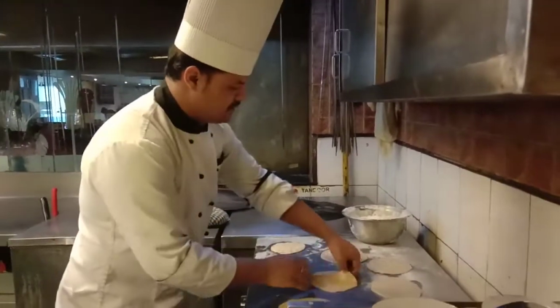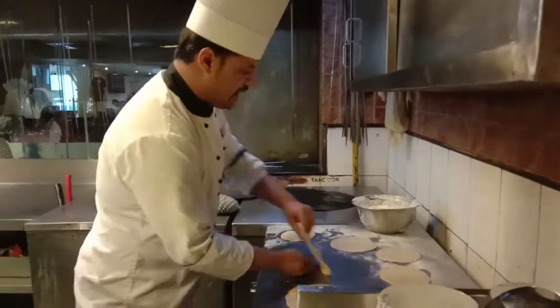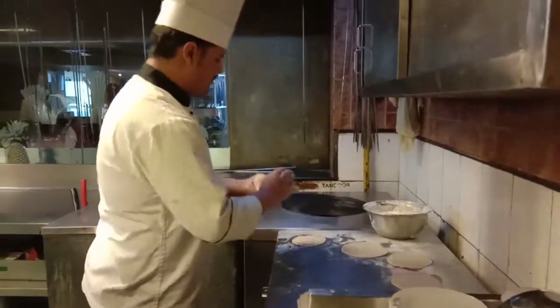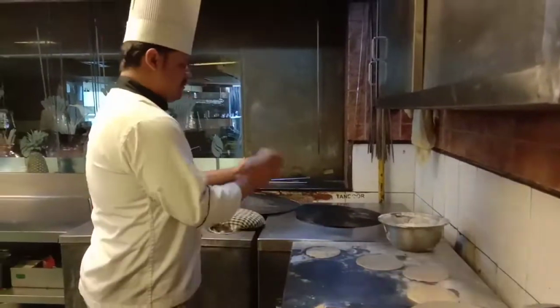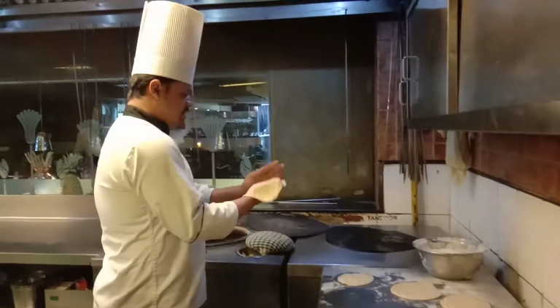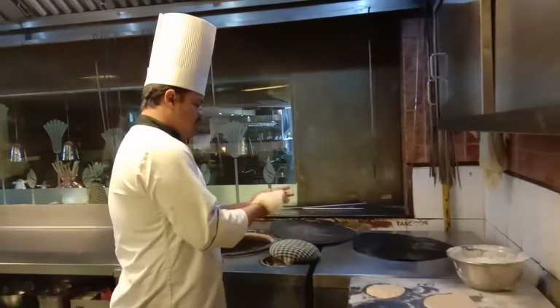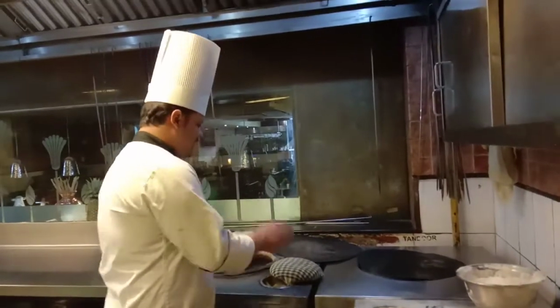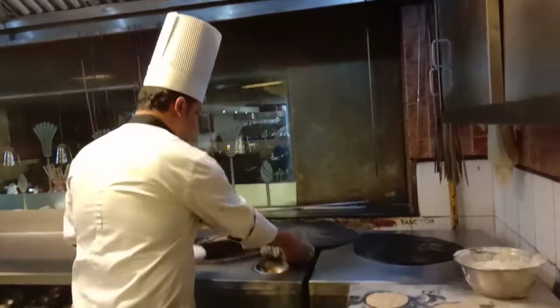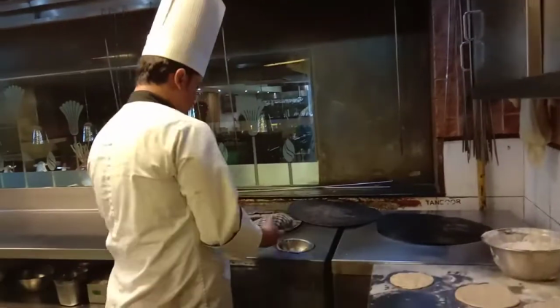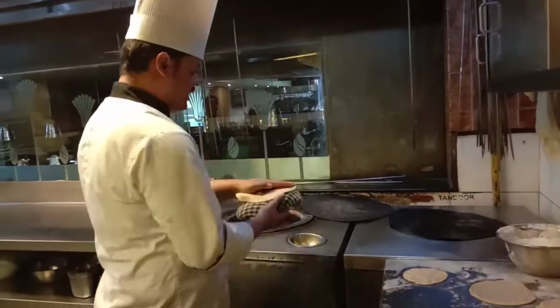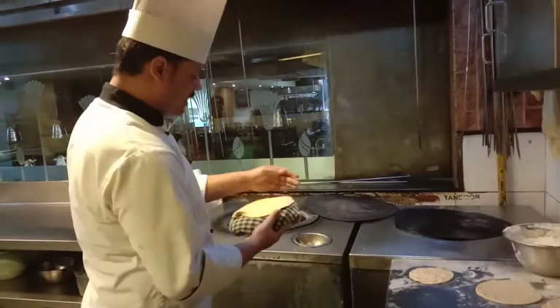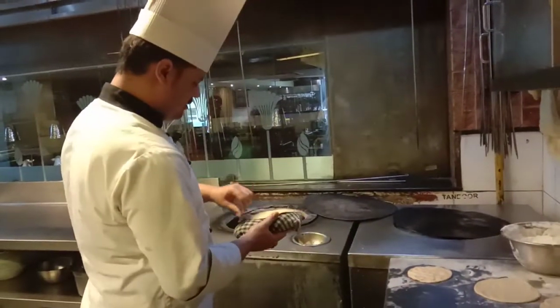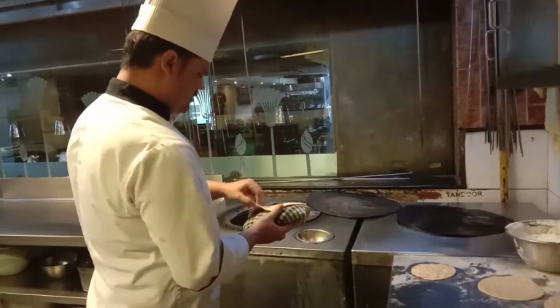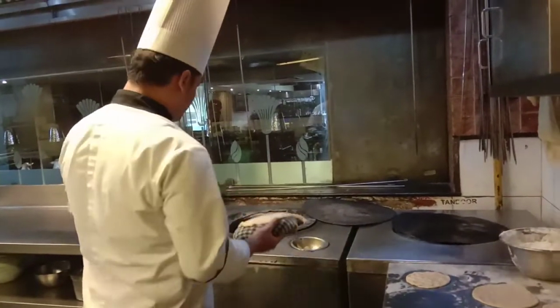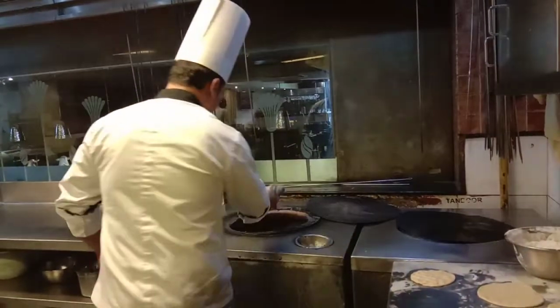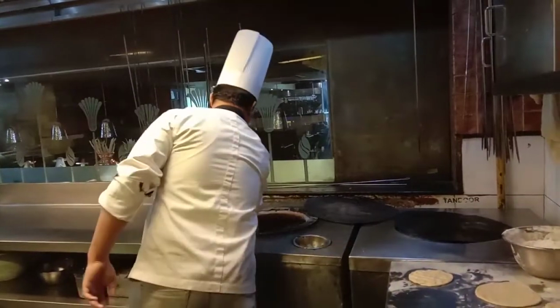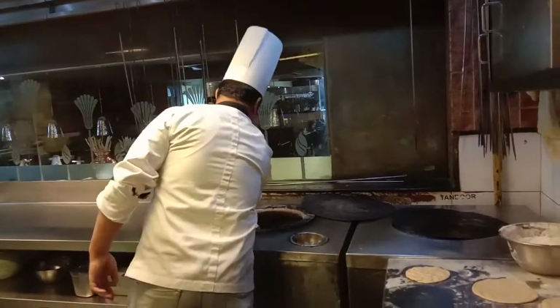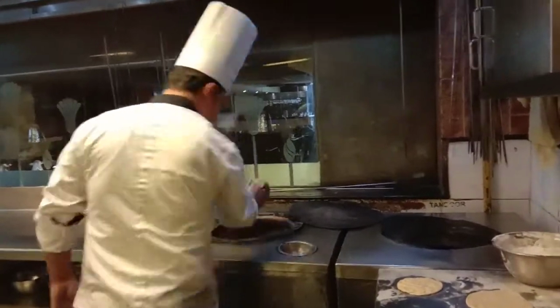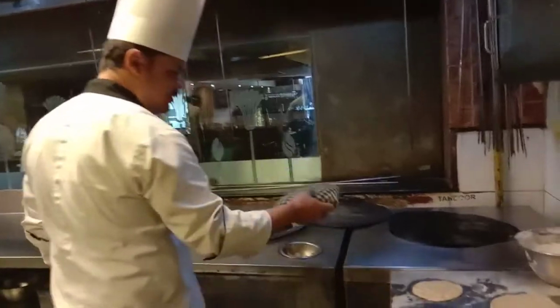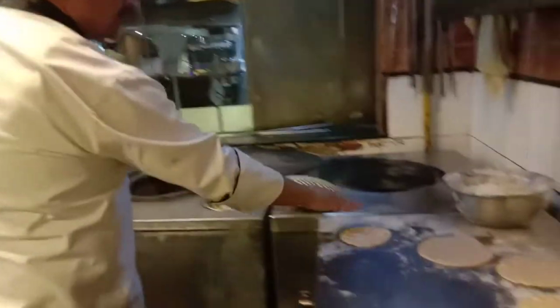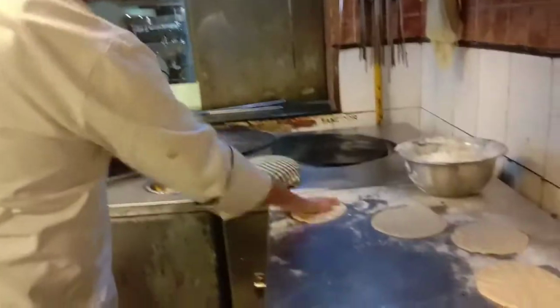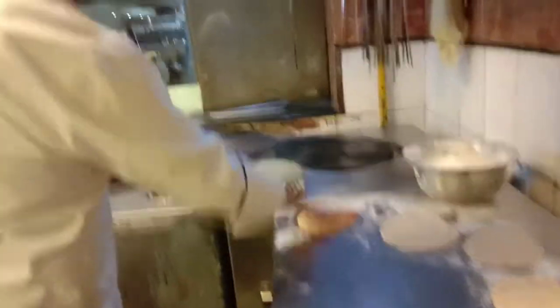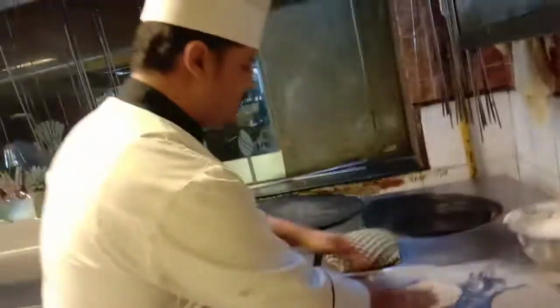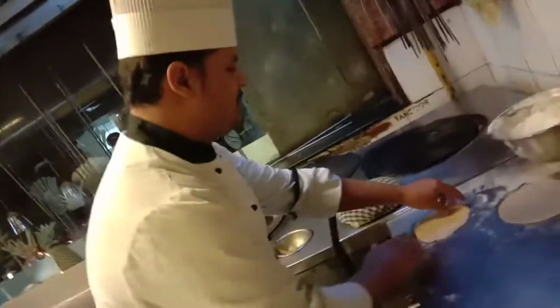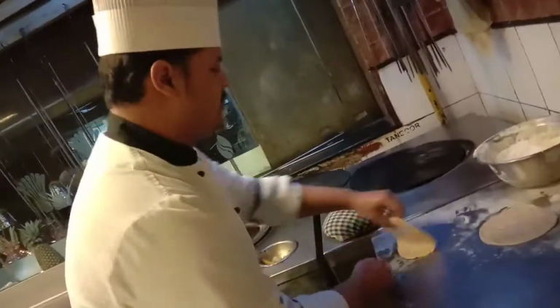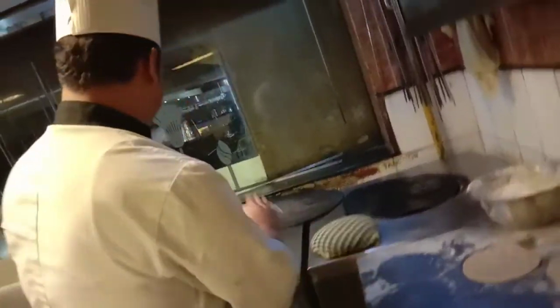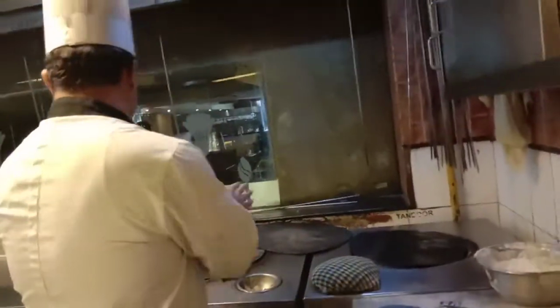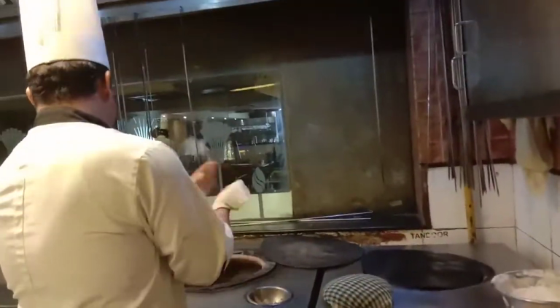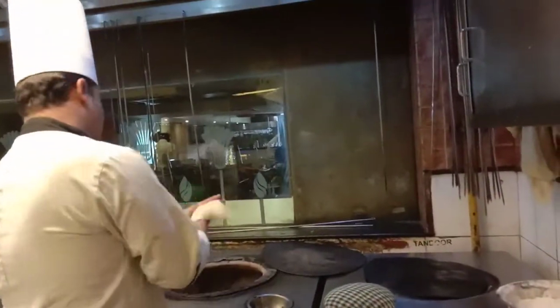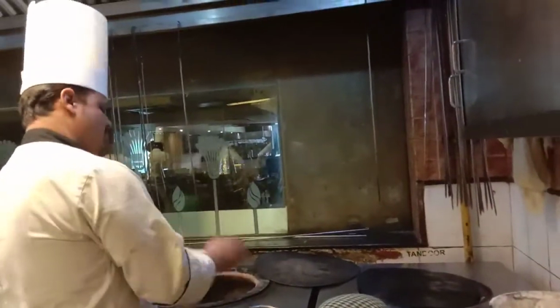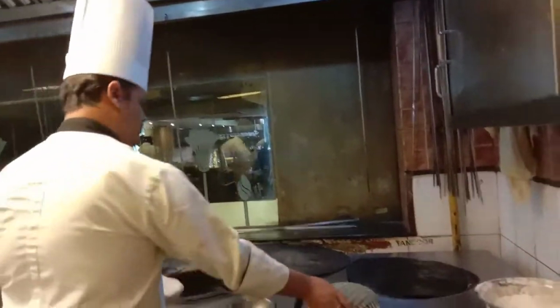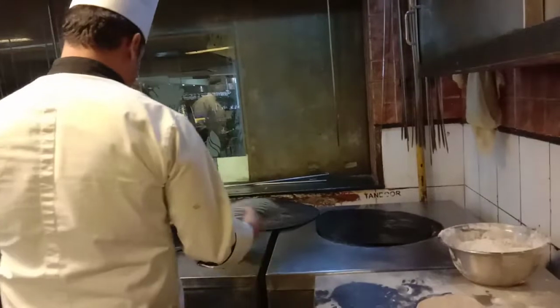How are you? This is the Pranha roti. Ok roti. This is the Pranha roti.